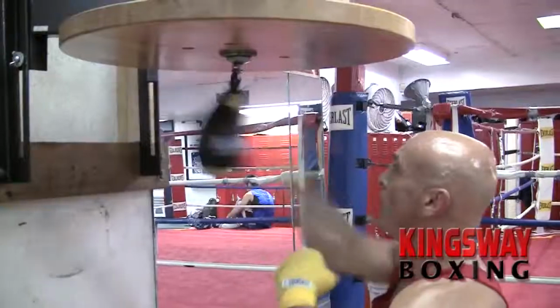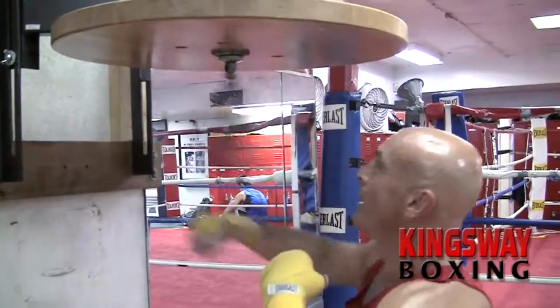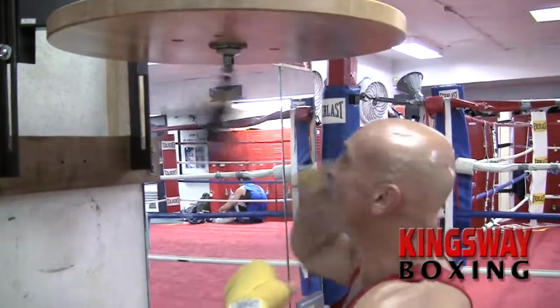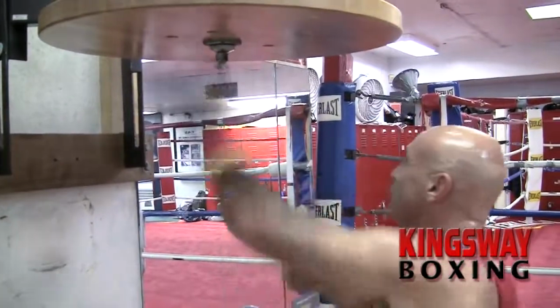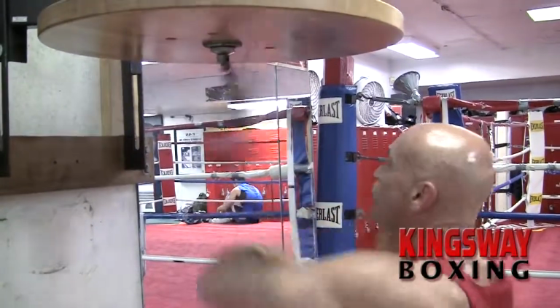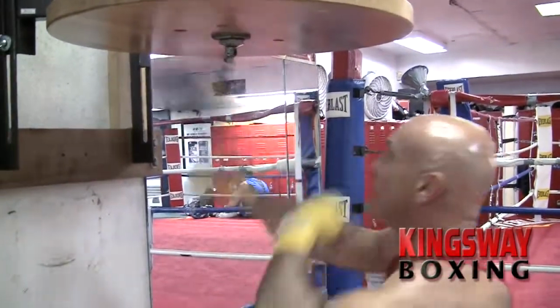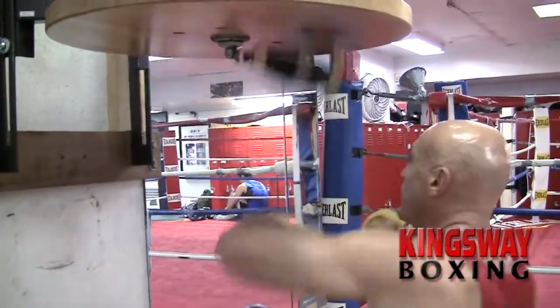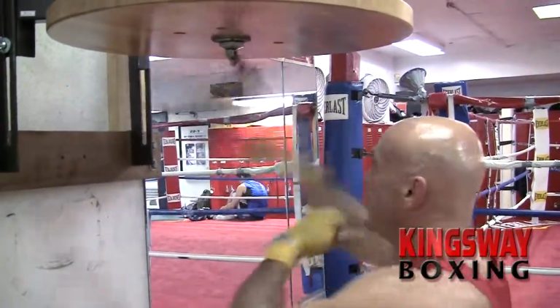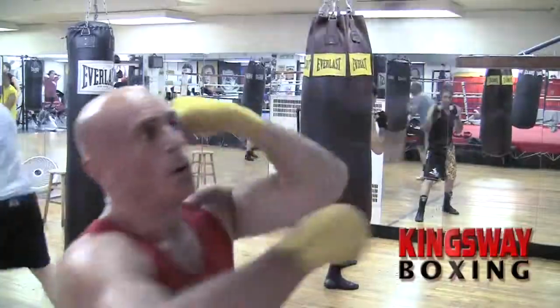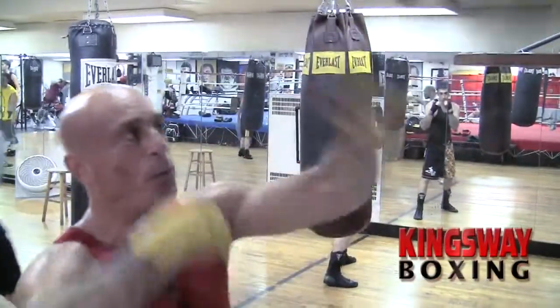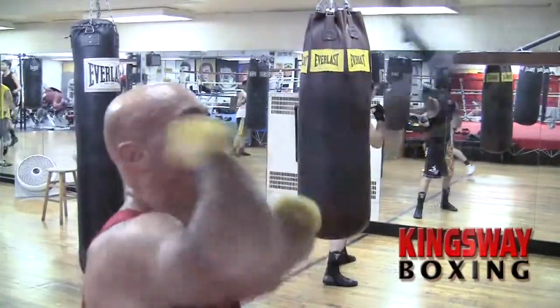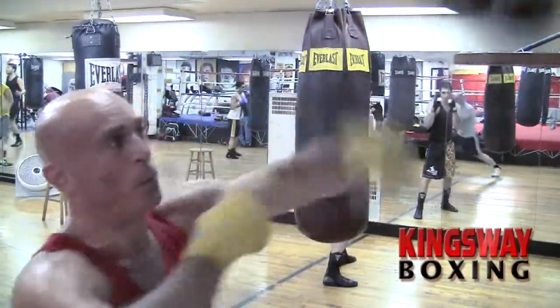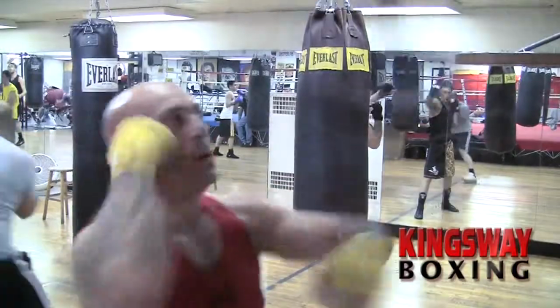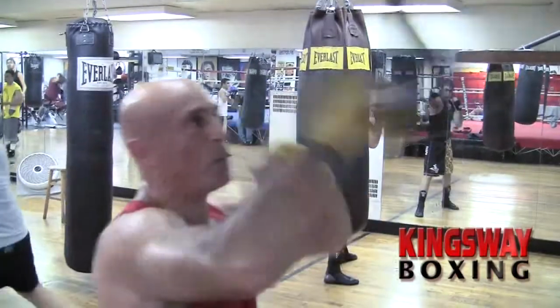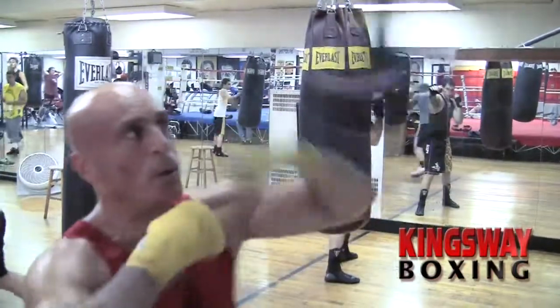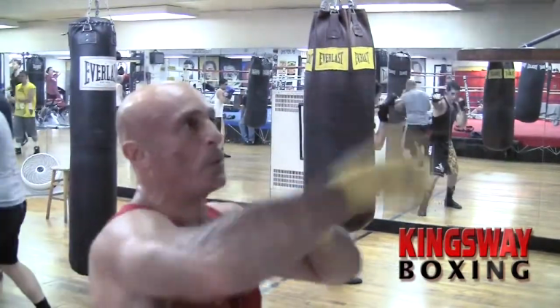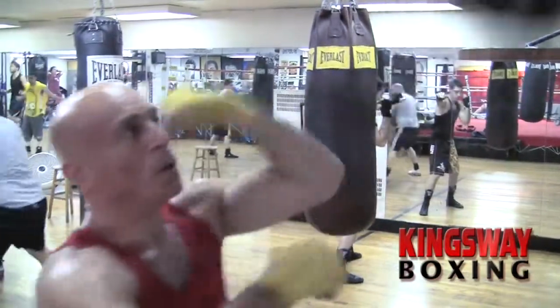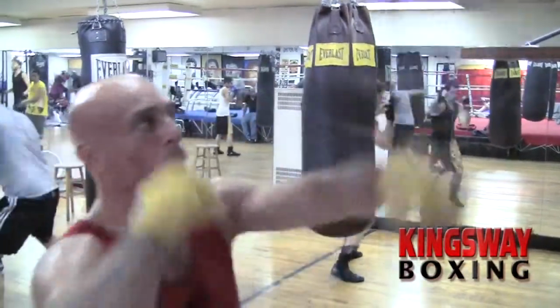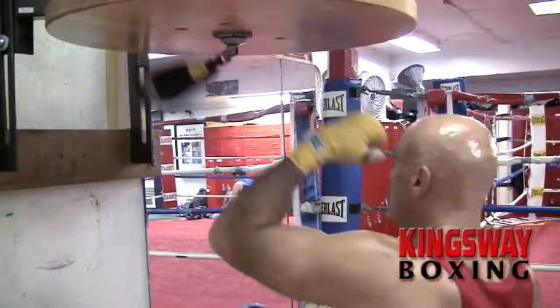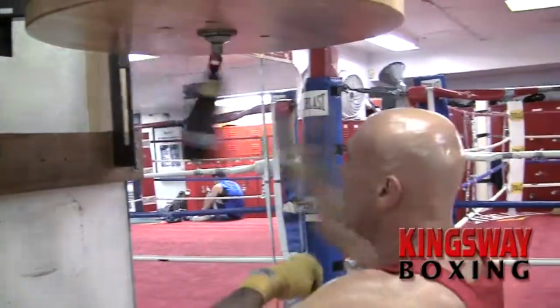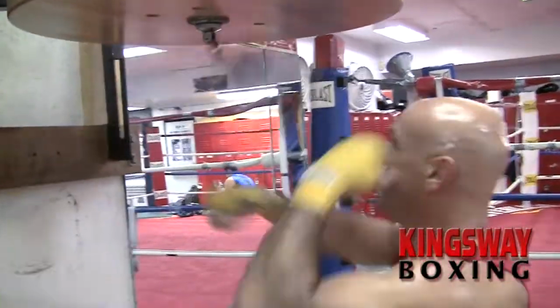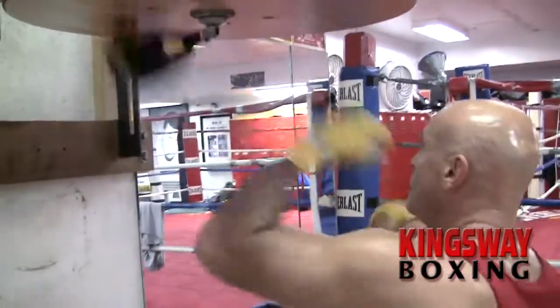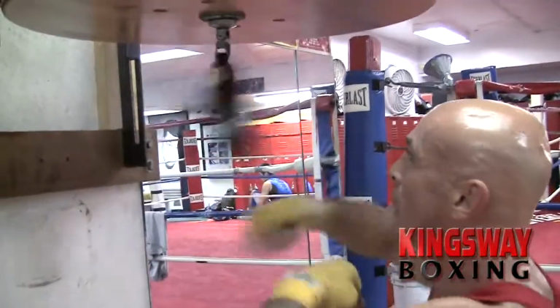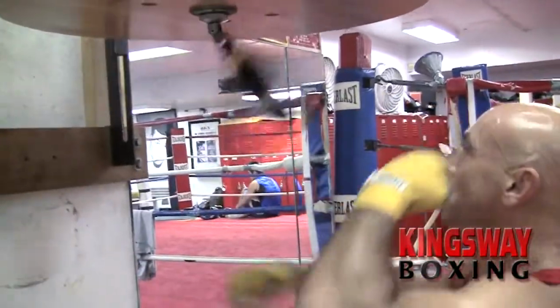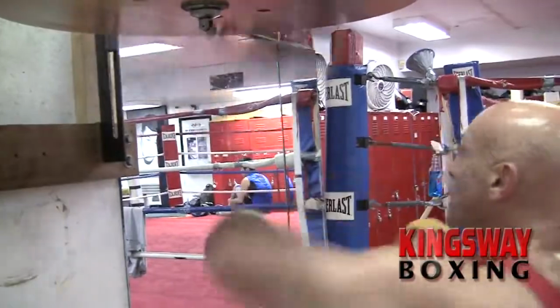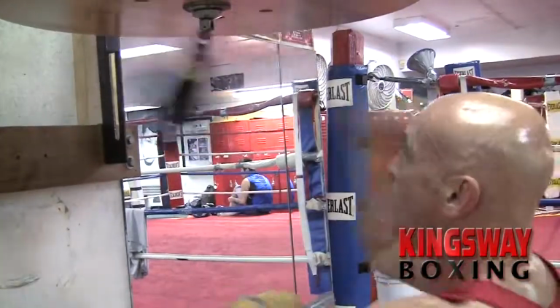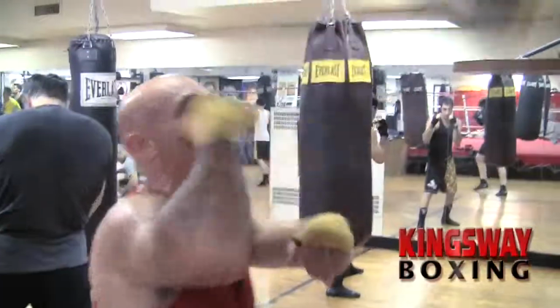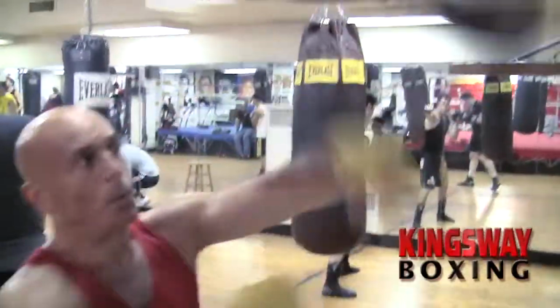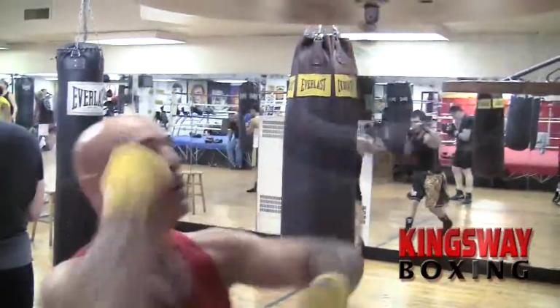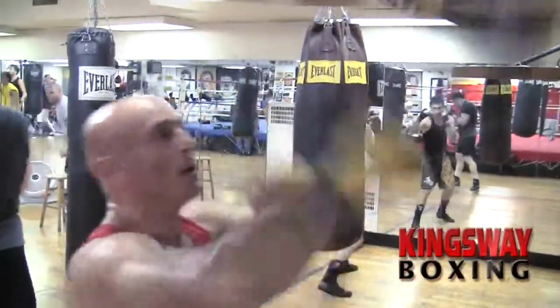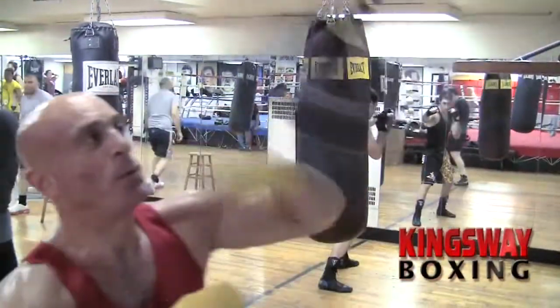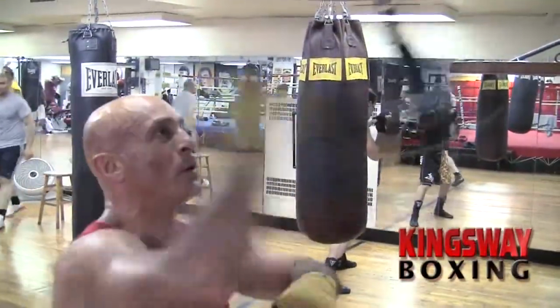The speed bag is an amazing device. It teaches a person to move his hands quickly because the bag moves. The faster you hit it, the harder you hit it, the faster the bag moves, the more you have to stay on top. It's a rhythm drill that teaches you to keep your hands moving.